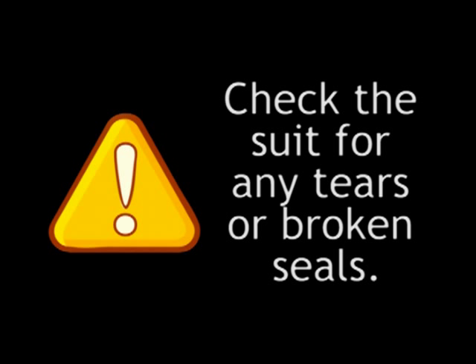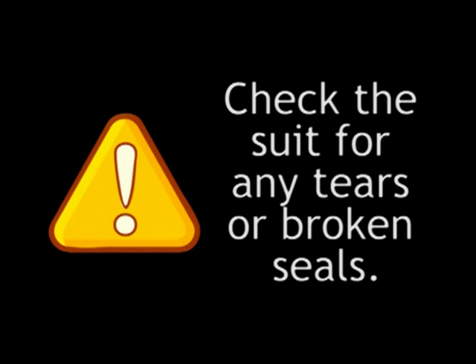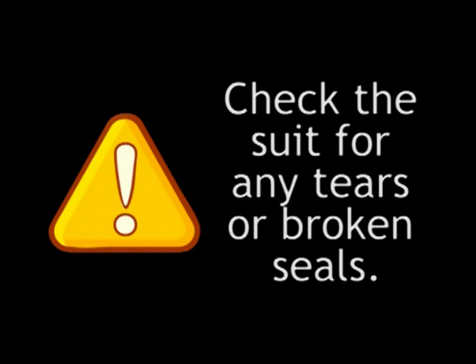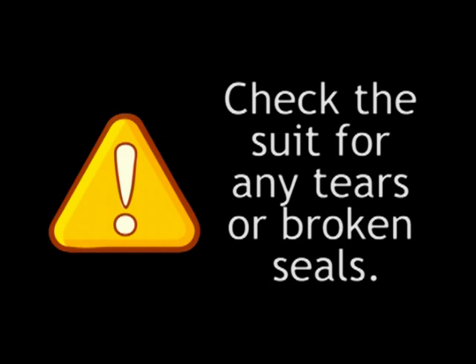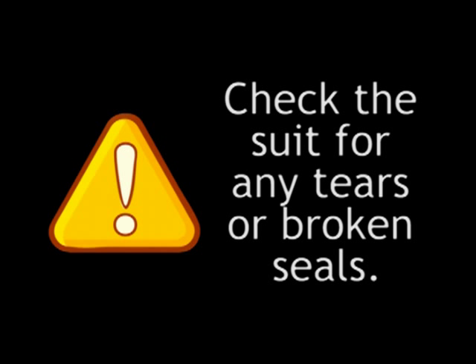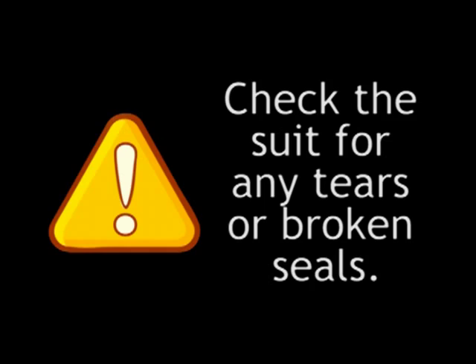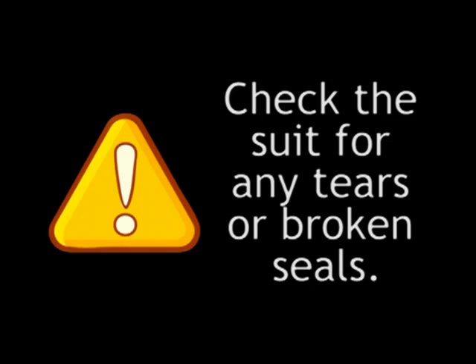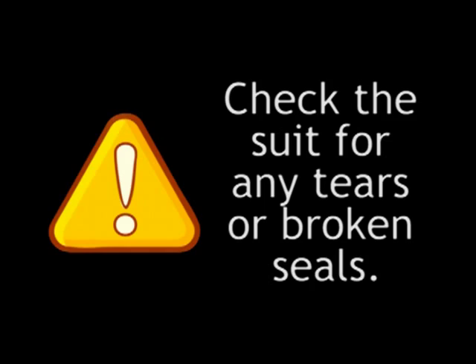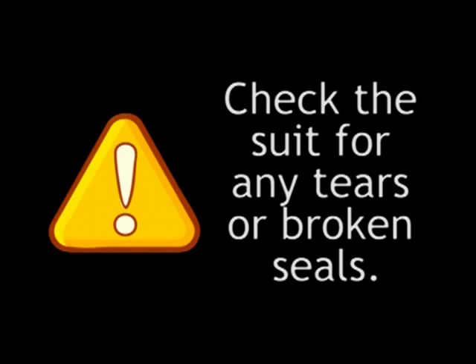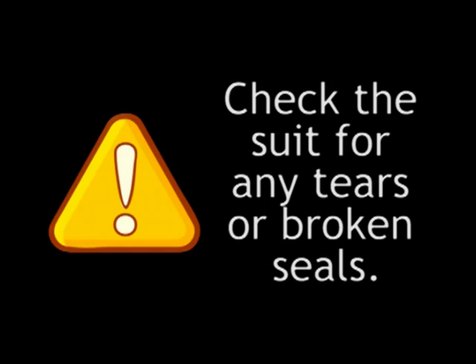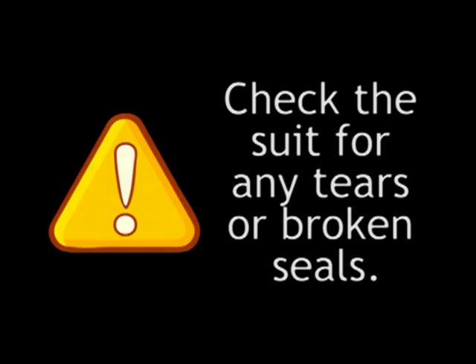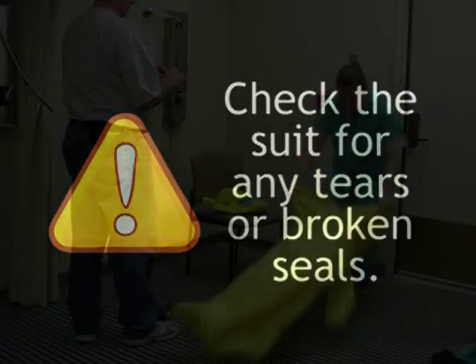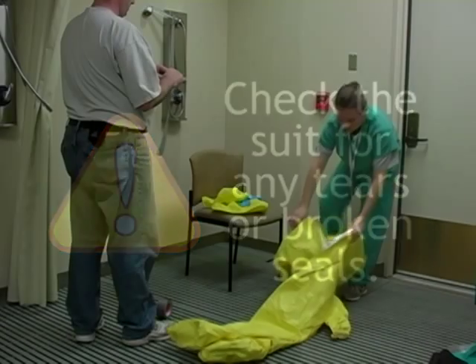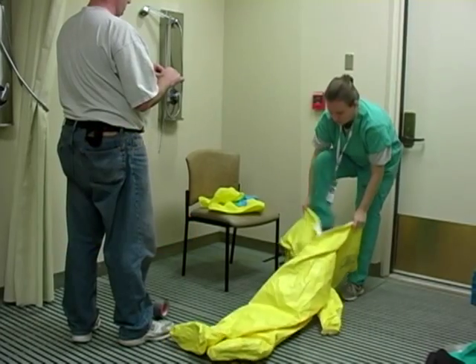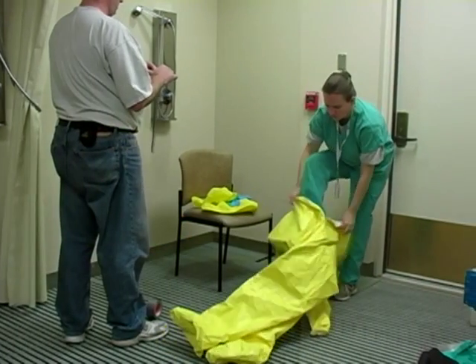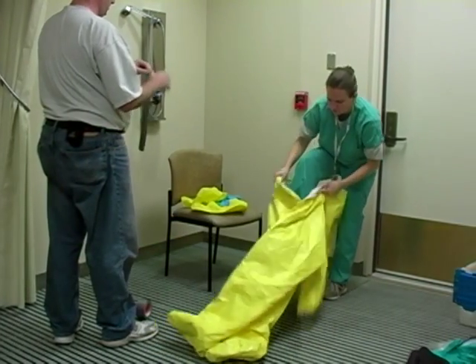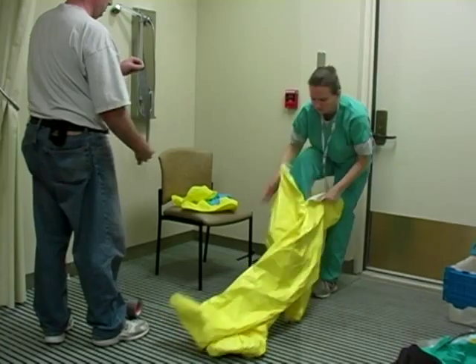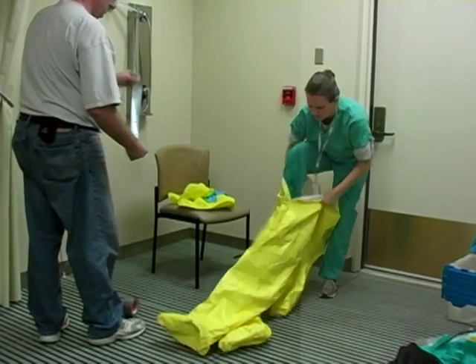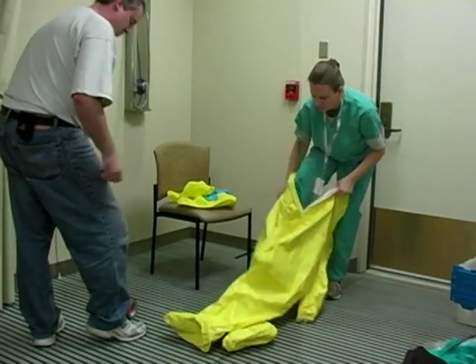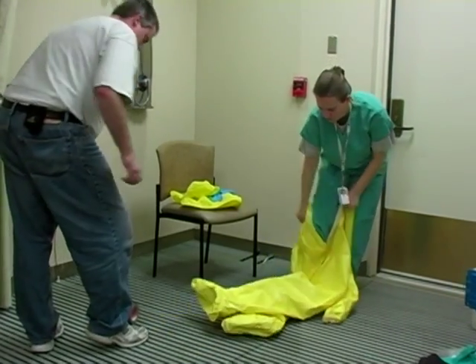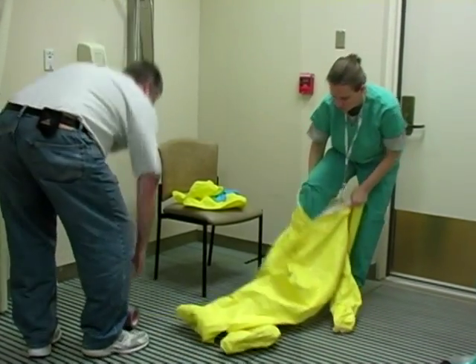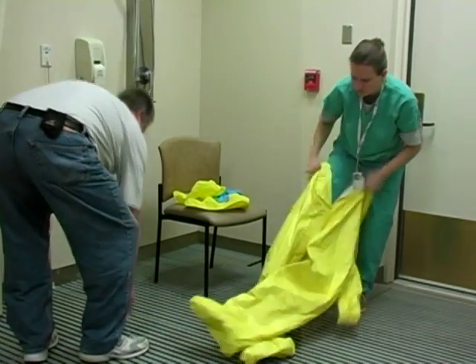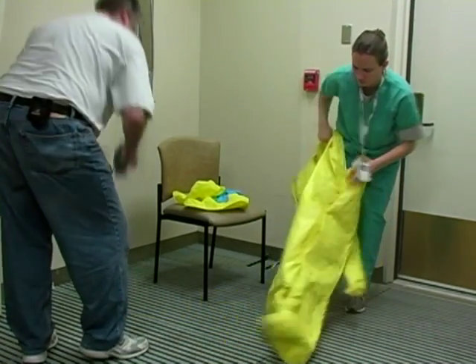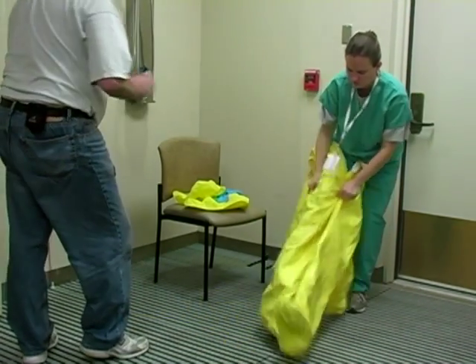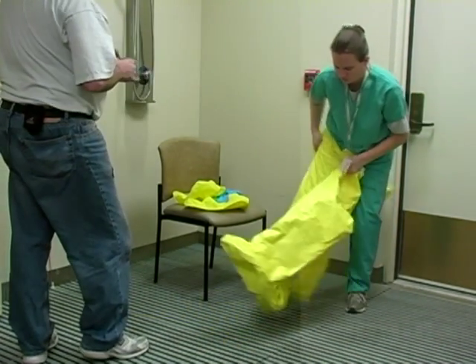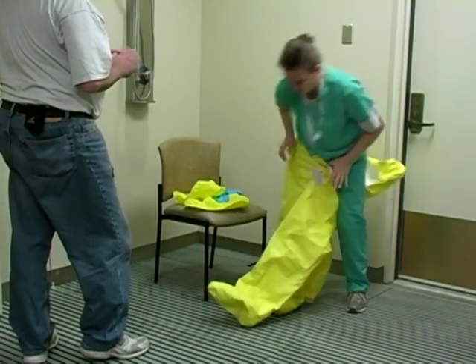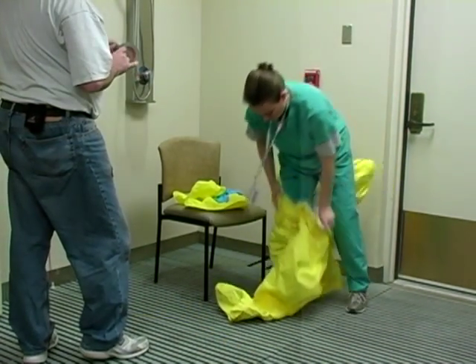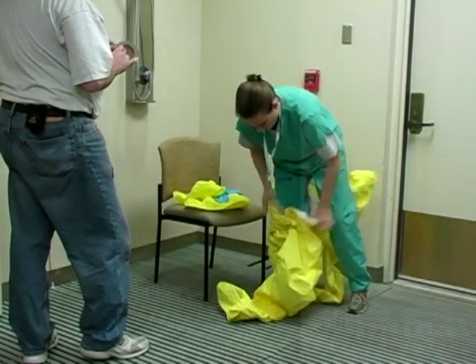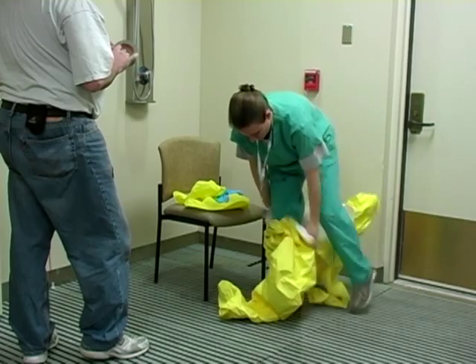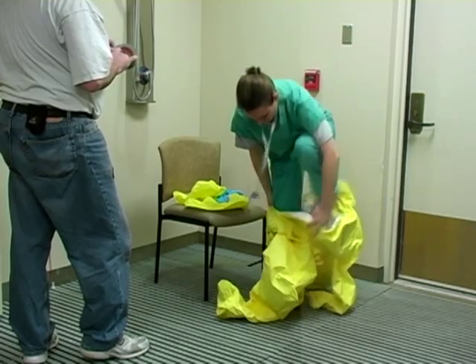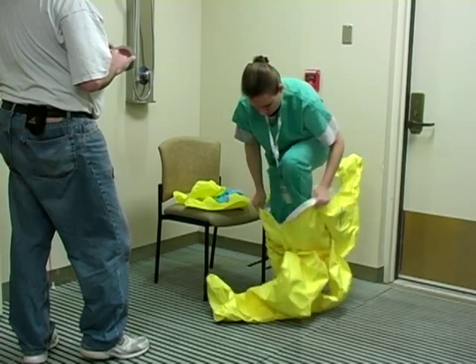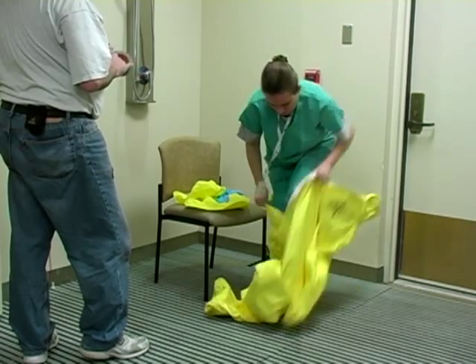Begin by checking the suit for any tears or broken seals. When you are happy that the equipment is in satisfactory condition, you can begin to apply the suit and boots.